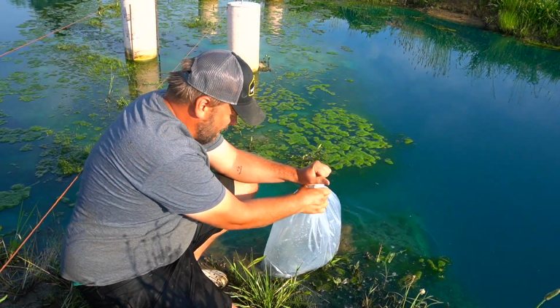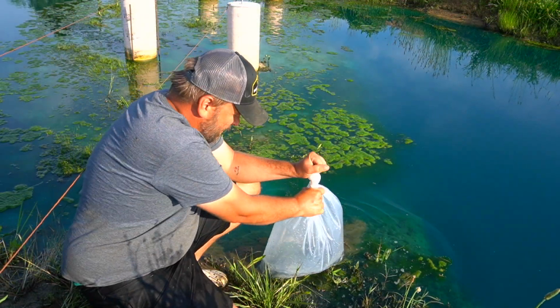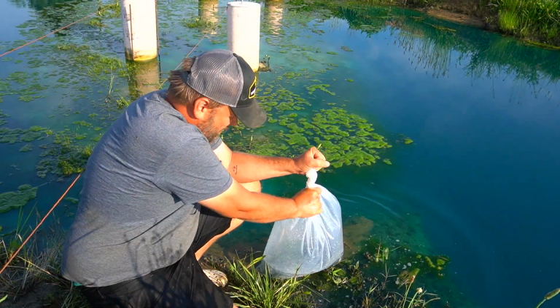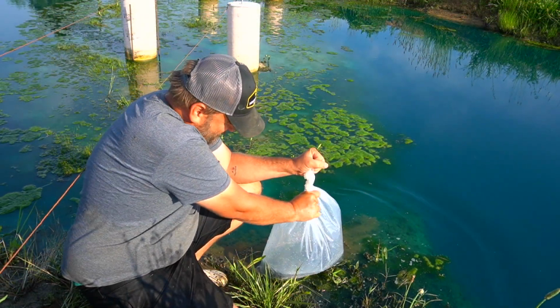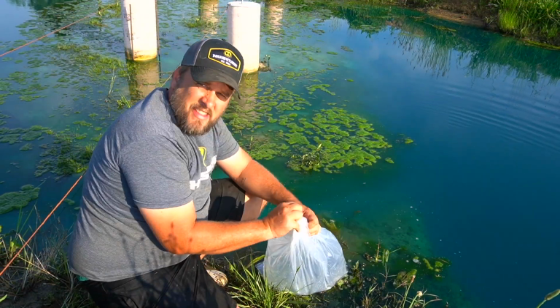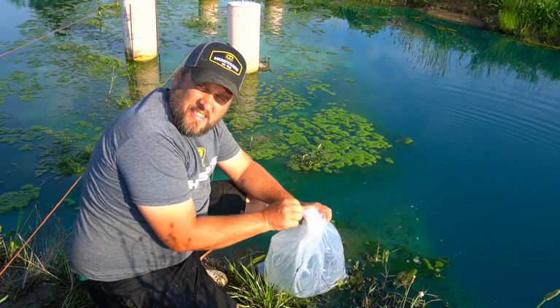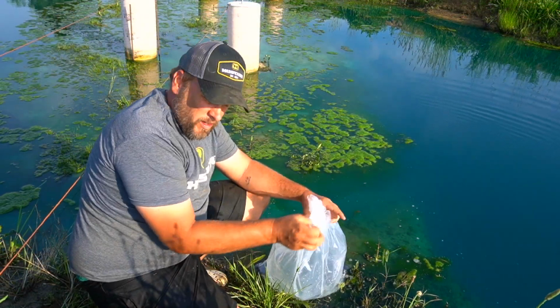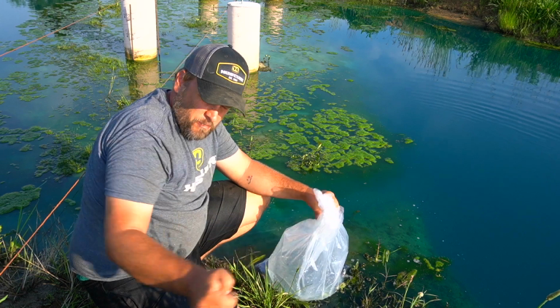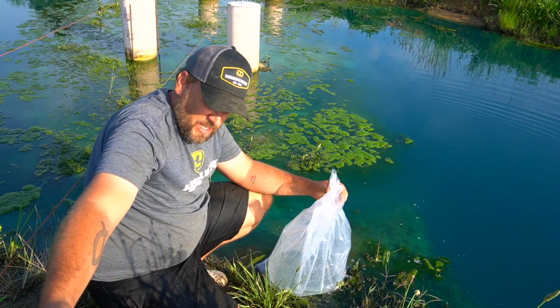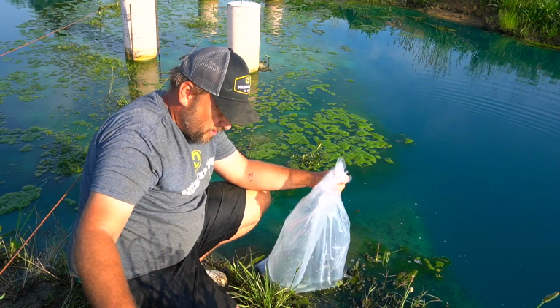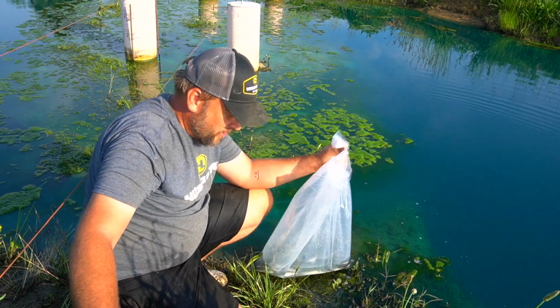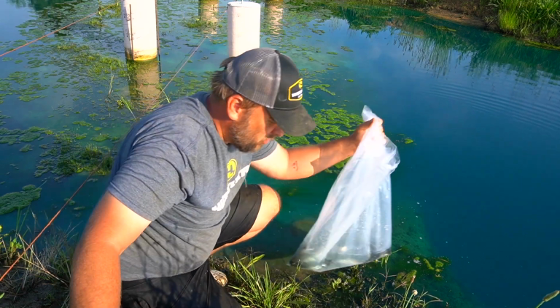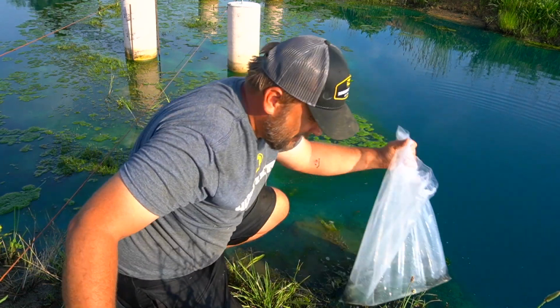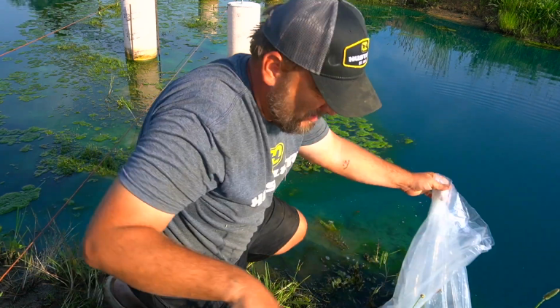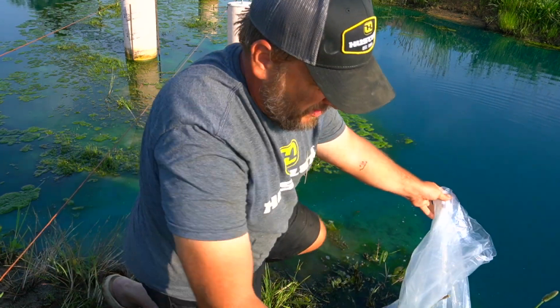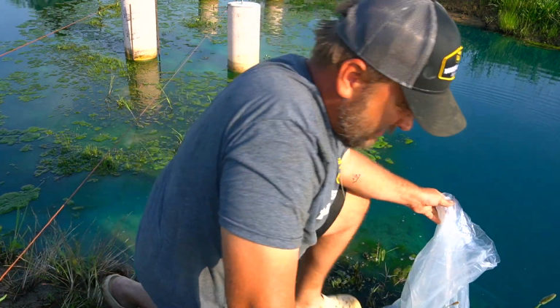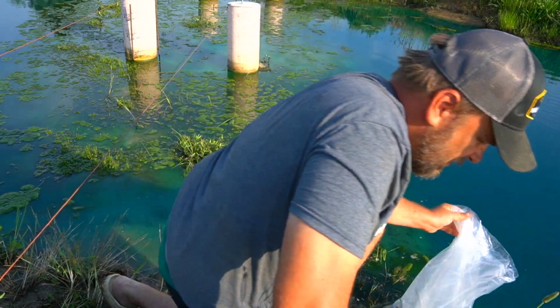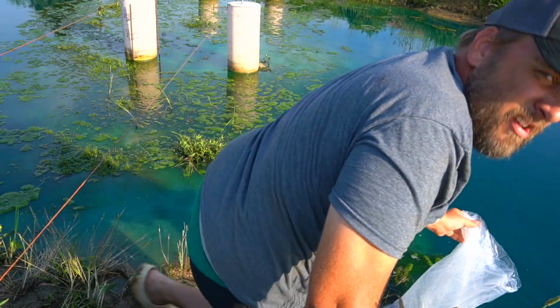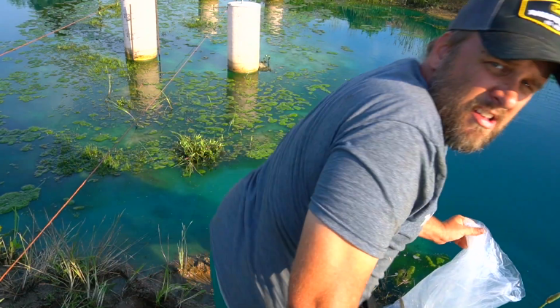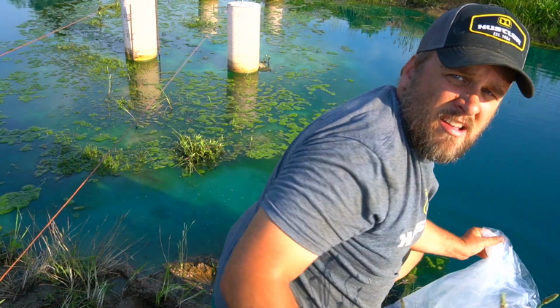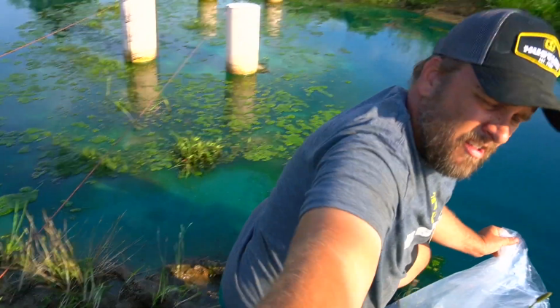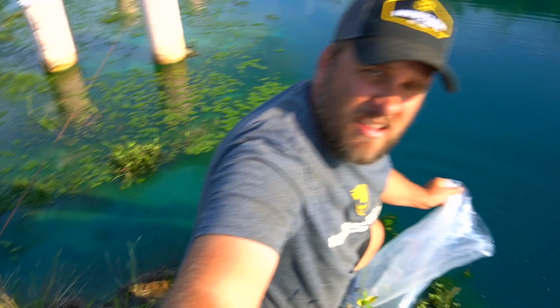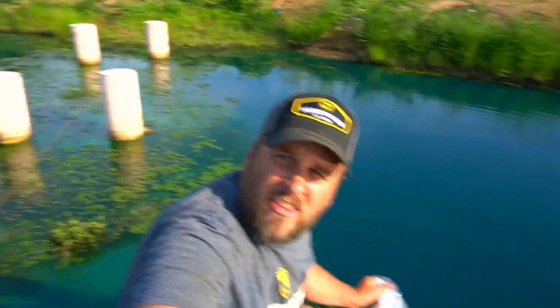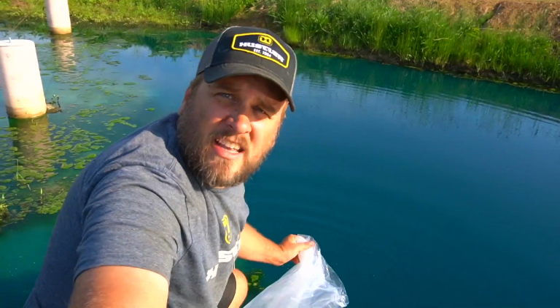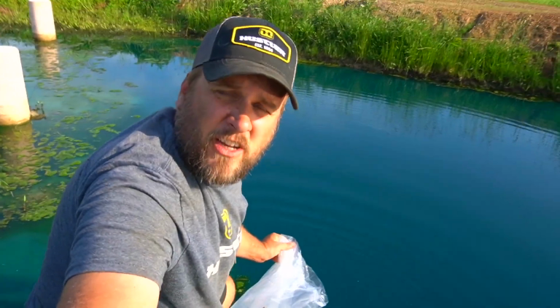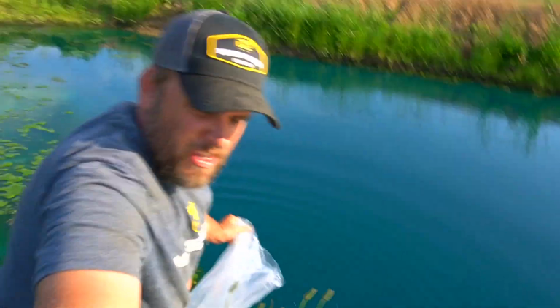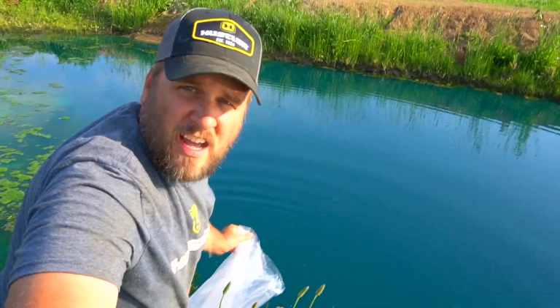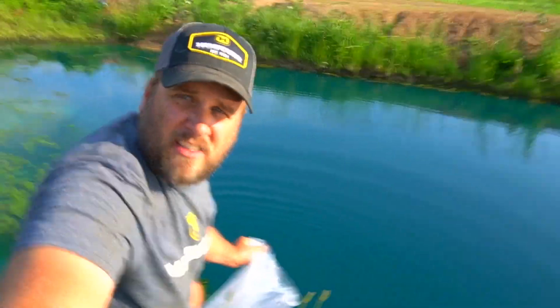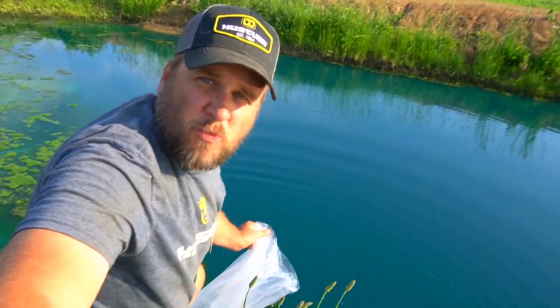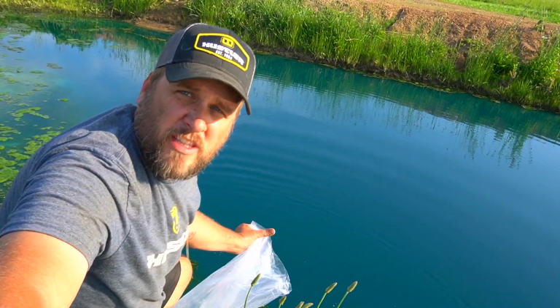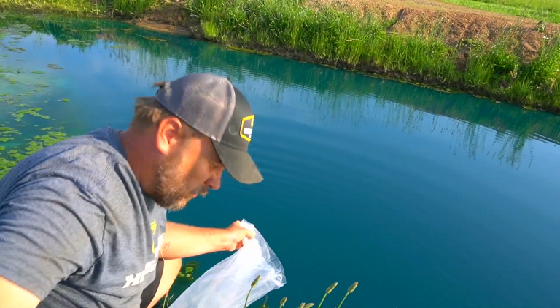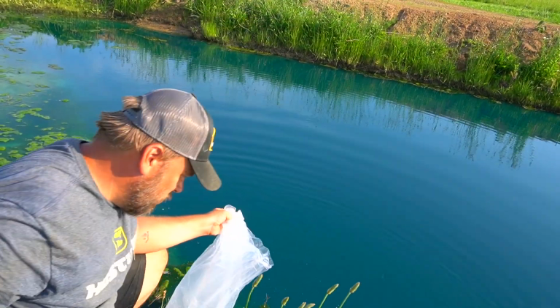Okay, time to start acclimating the catfish now. These are 100% going on the small side because there's a catfish on the other side that could swallow these in one gulp.